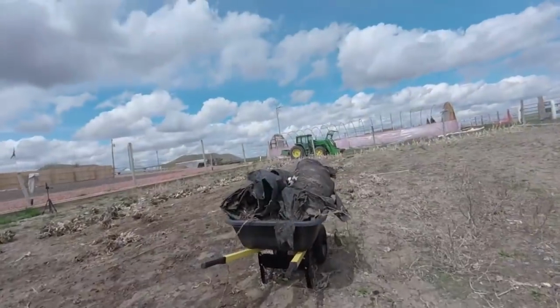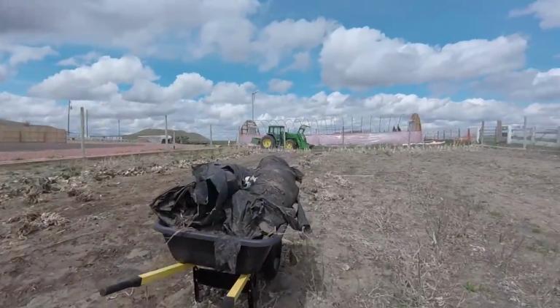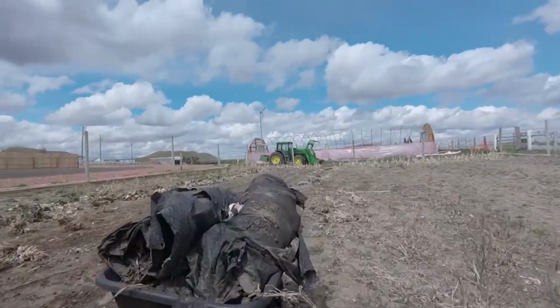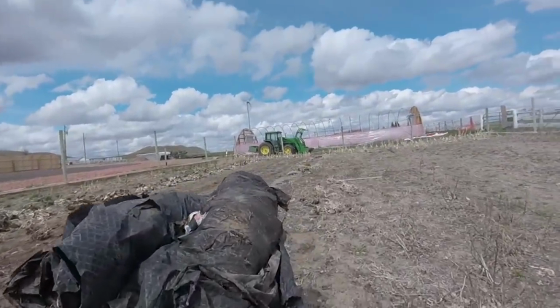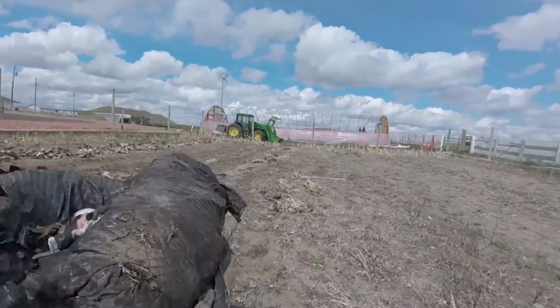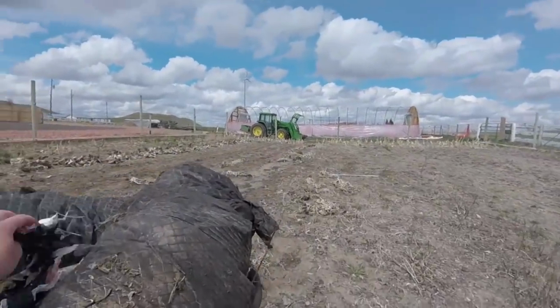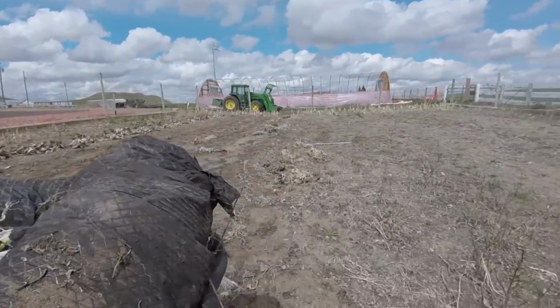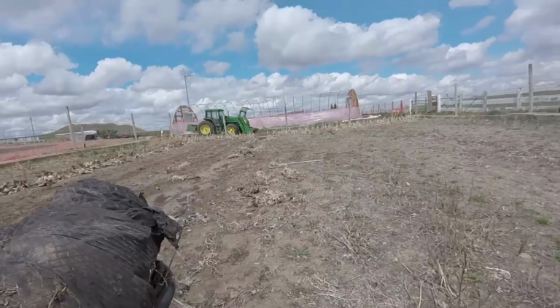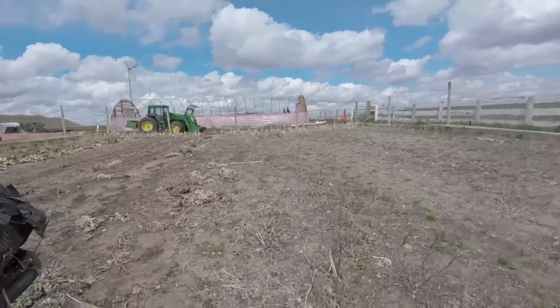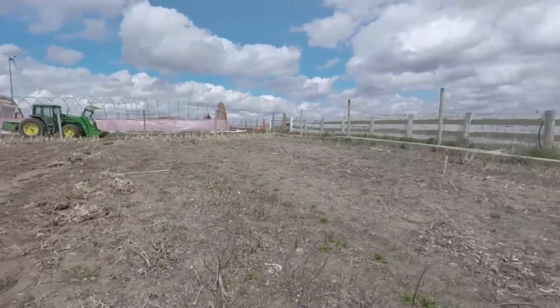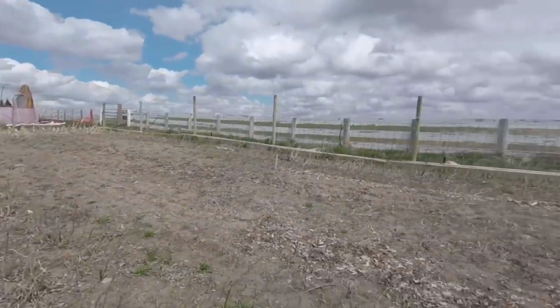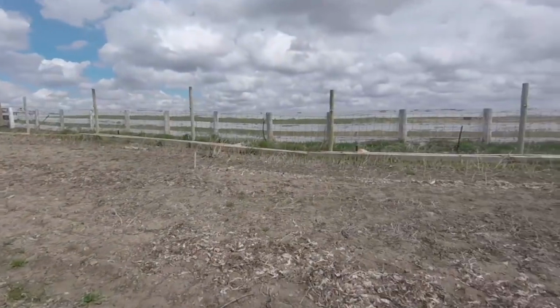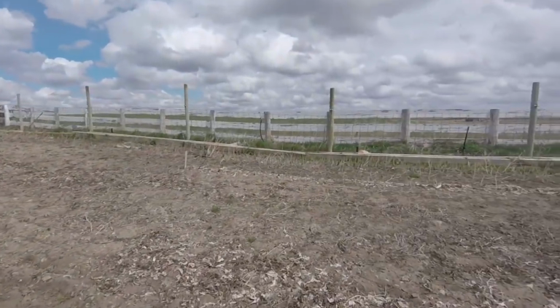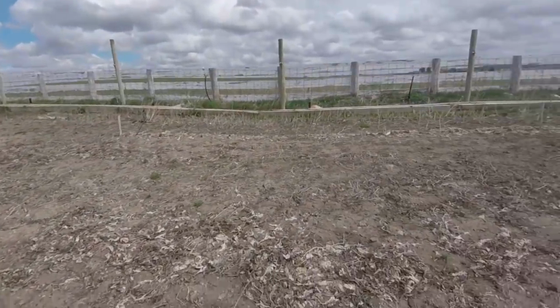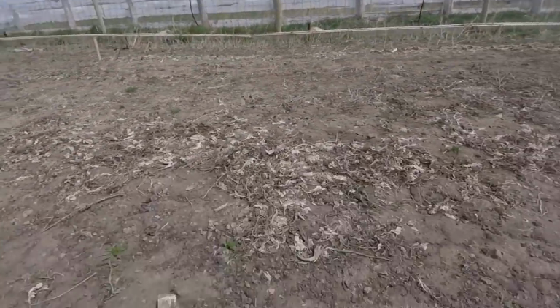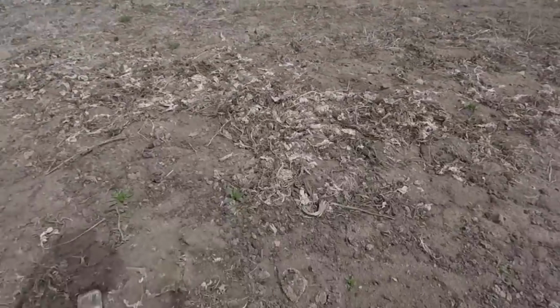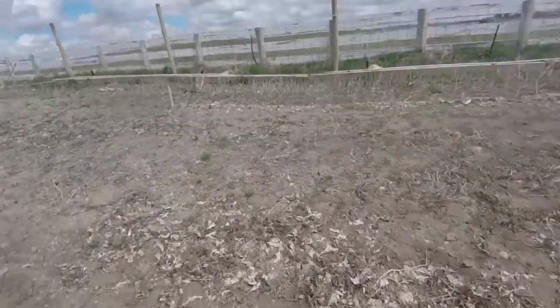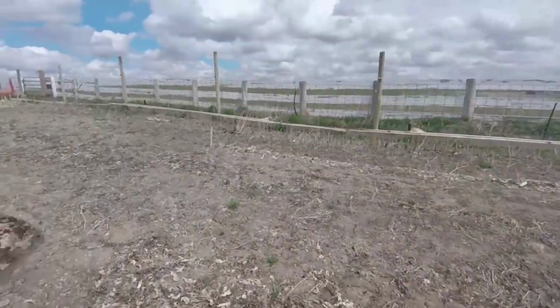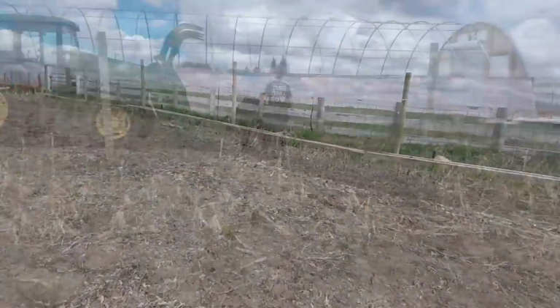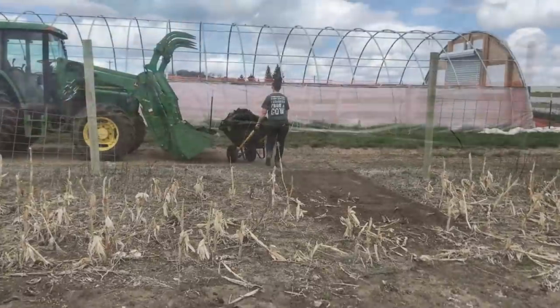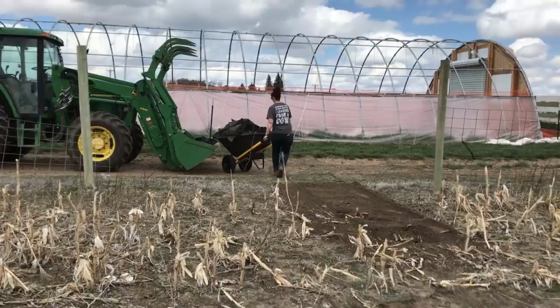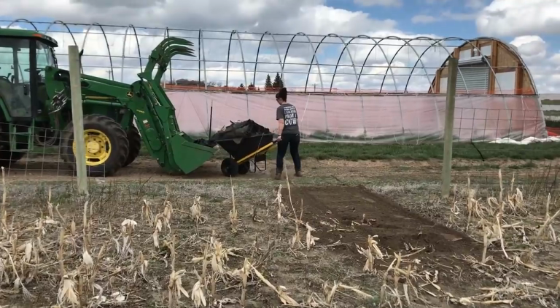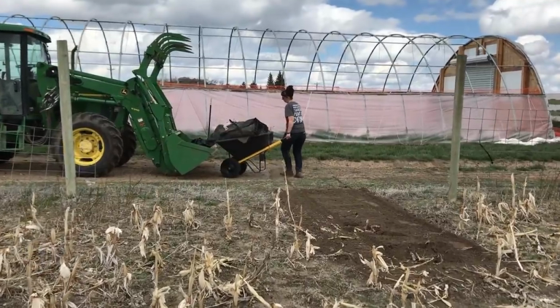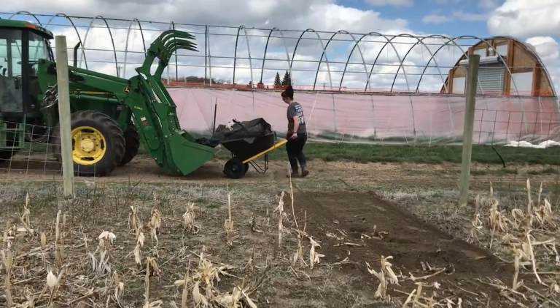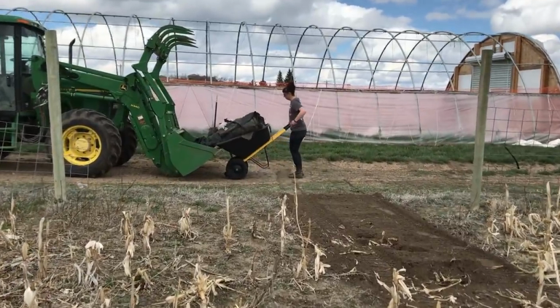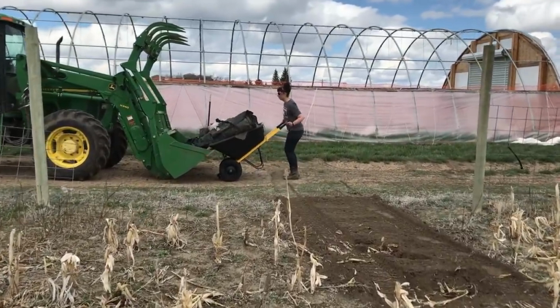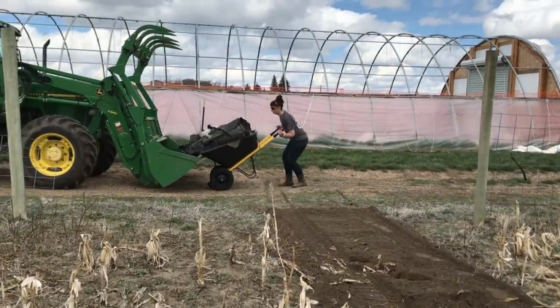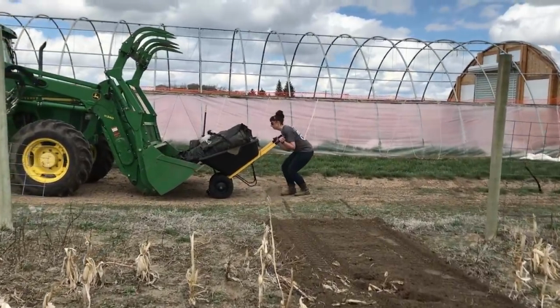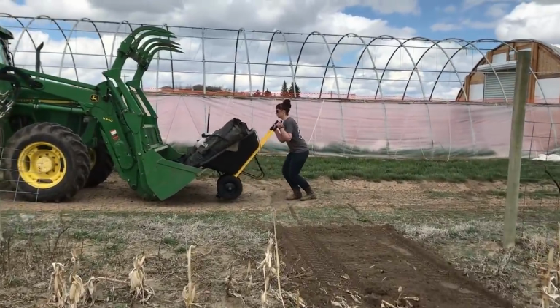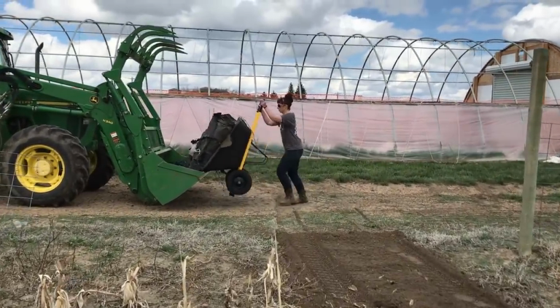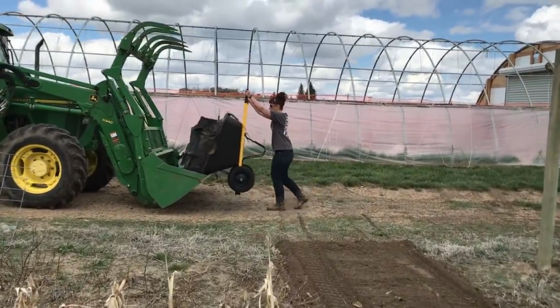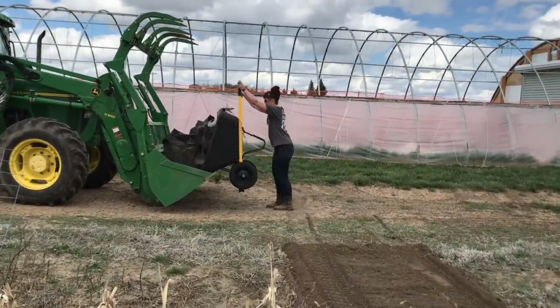This is also a great time to pick up any trash. There's landscape fabric that has blown around, some pieces of shredded high tunnel plastic, as well as the occasional Gatorade bottle — just more trash that the lovely wind brought us.